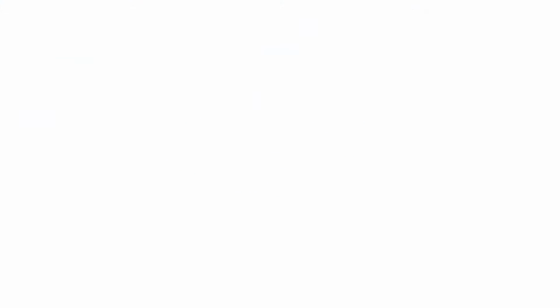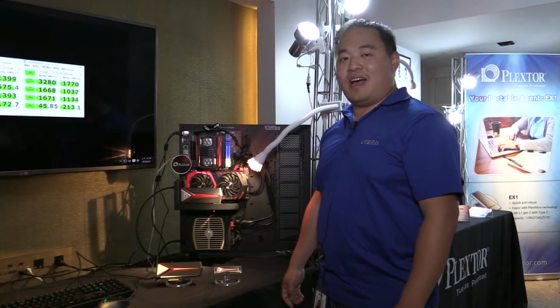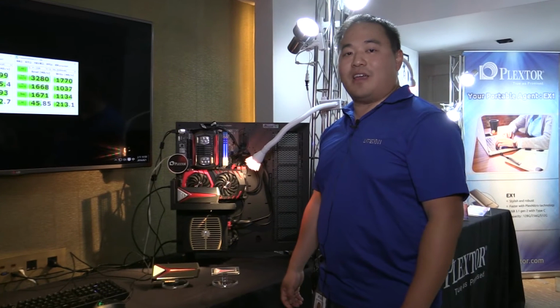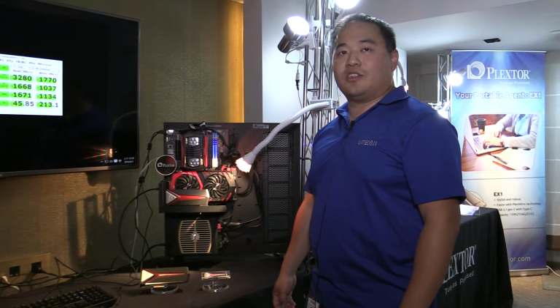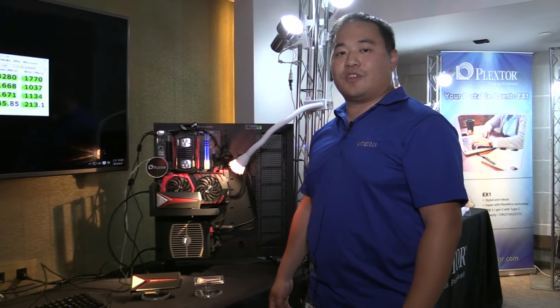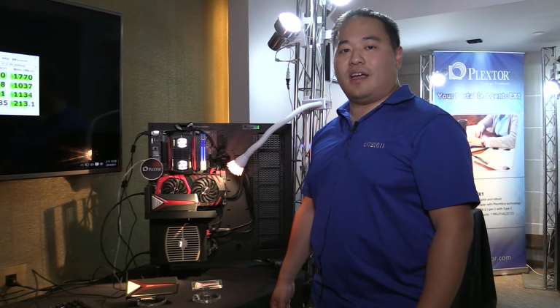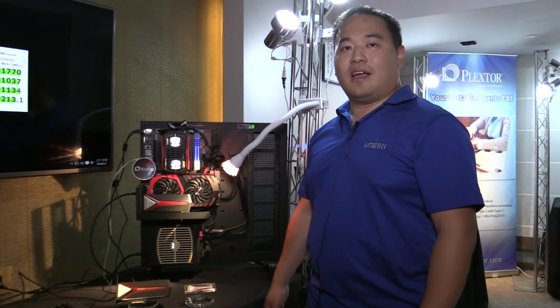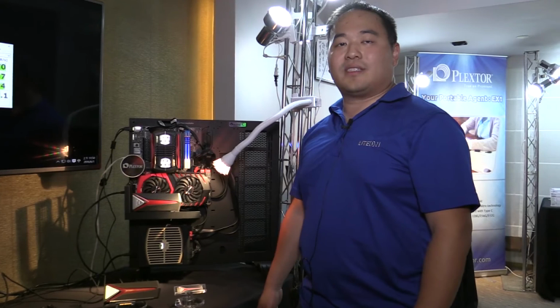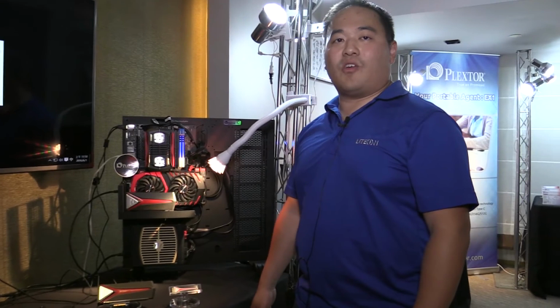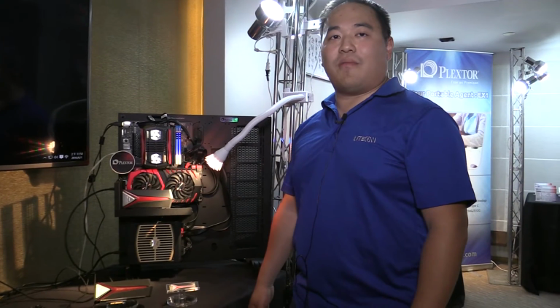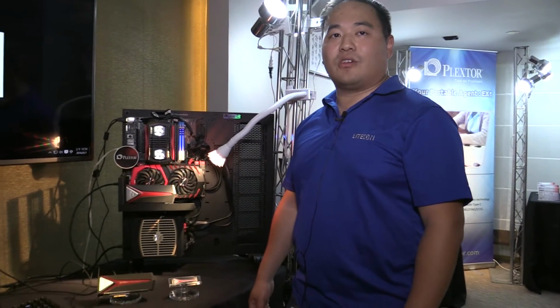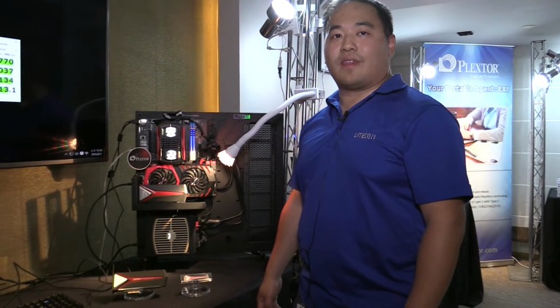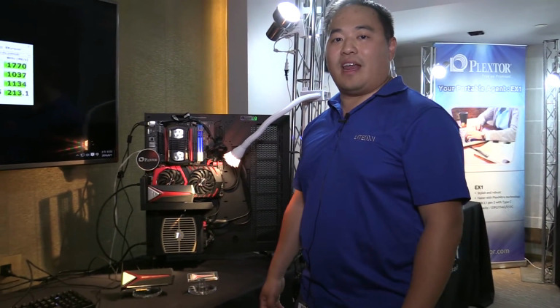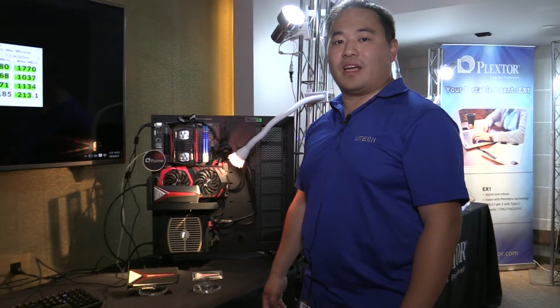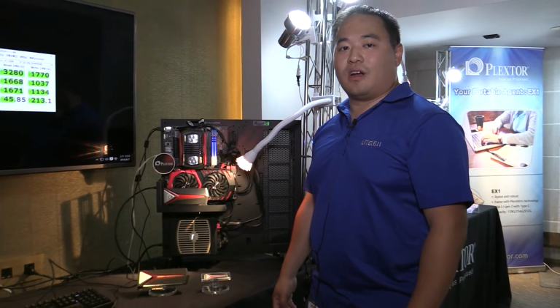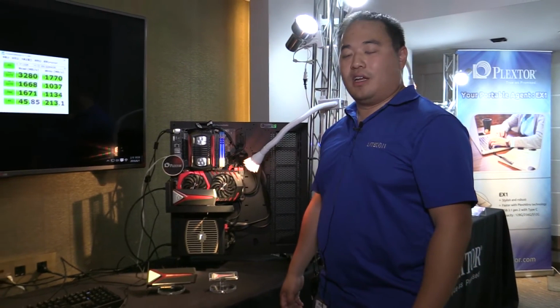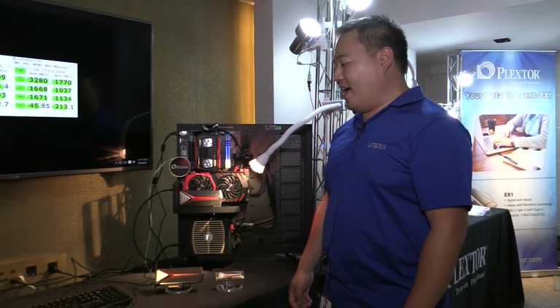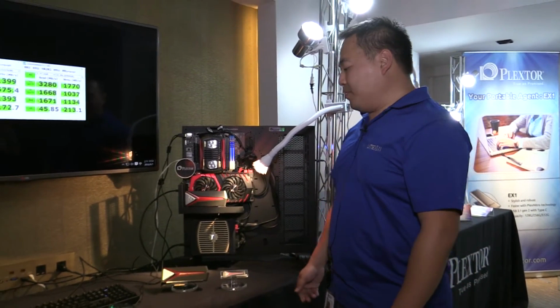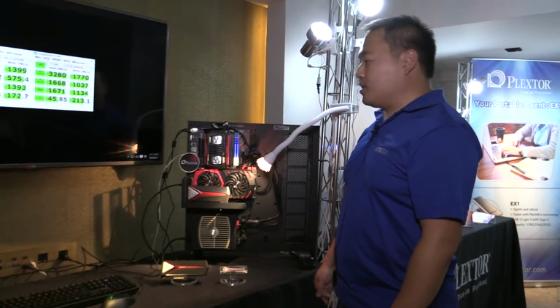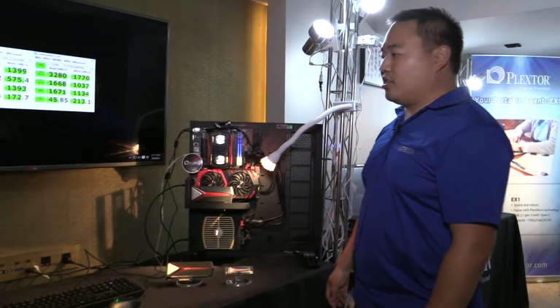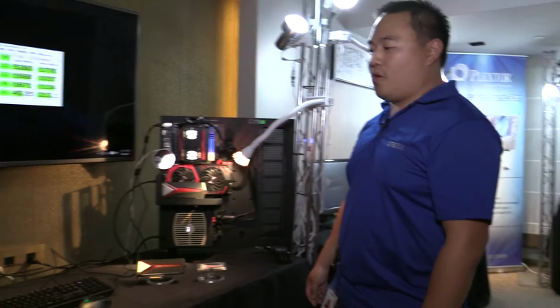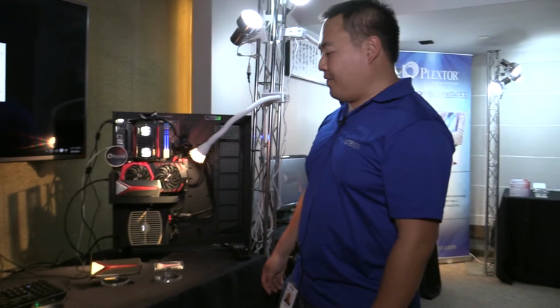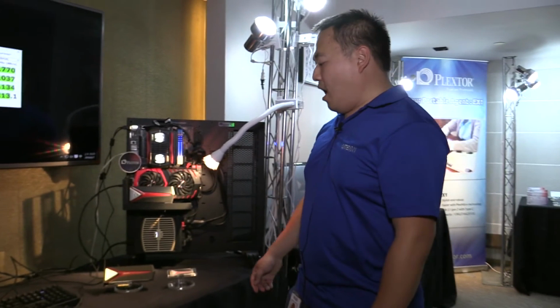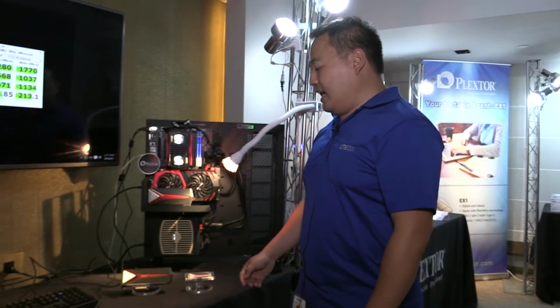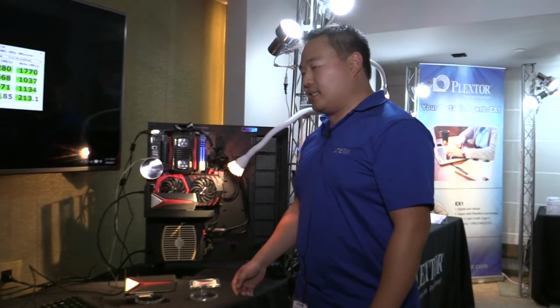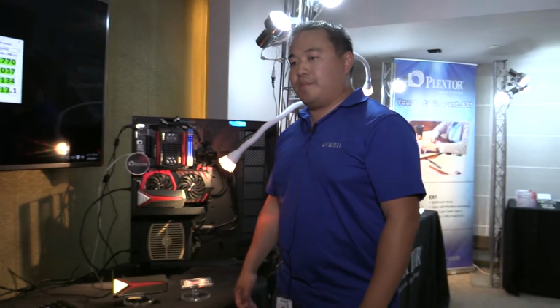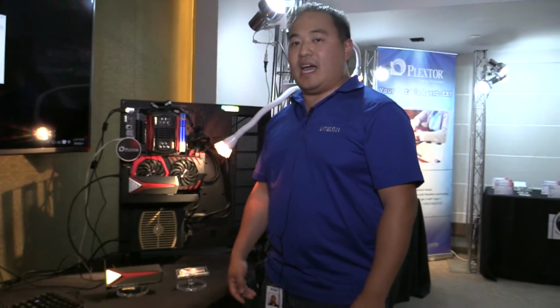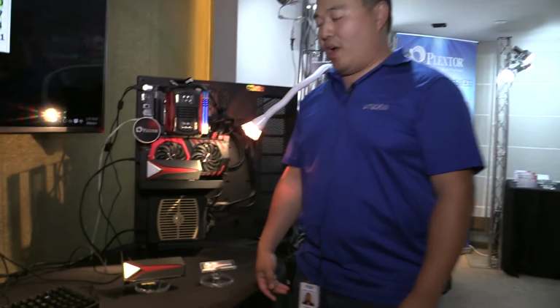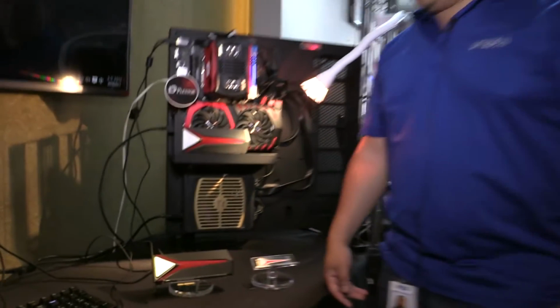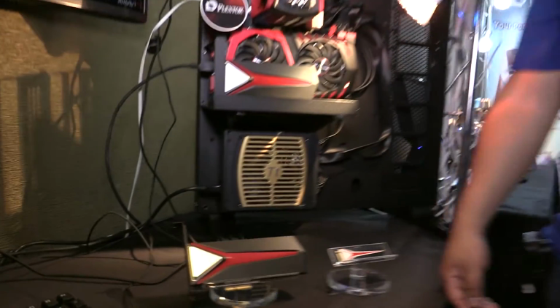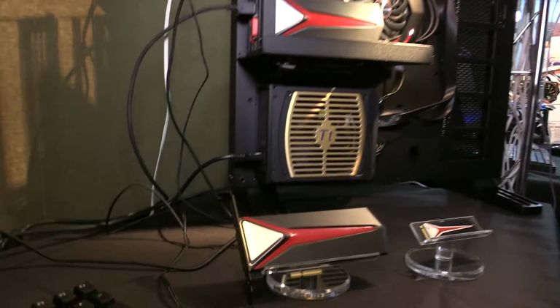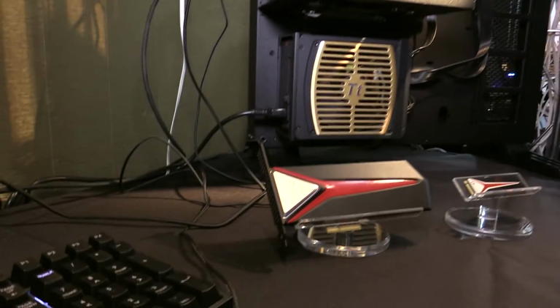Hi, my name is Jeffrey Chang. I'm the technical product manager with Lydon Plexstore. Today at Computex, we'd like to show off our latest PCIe product, the MAPE.